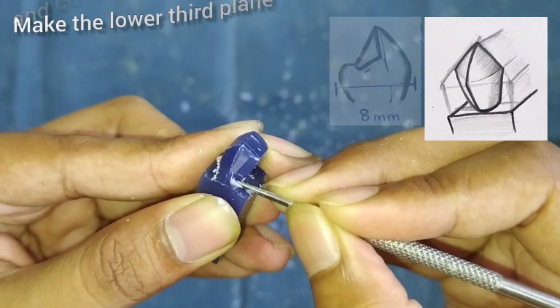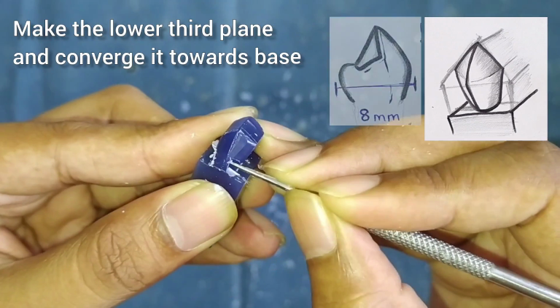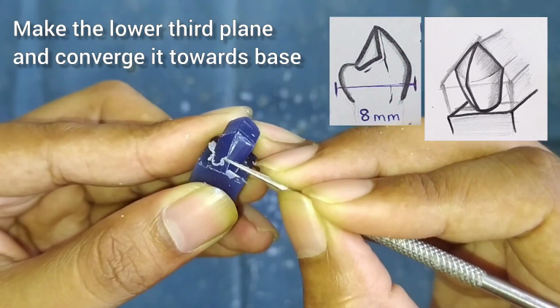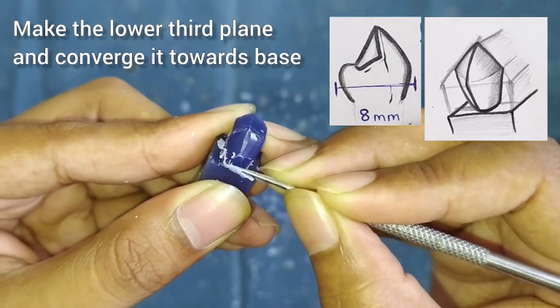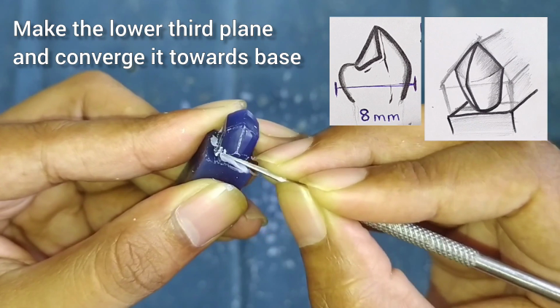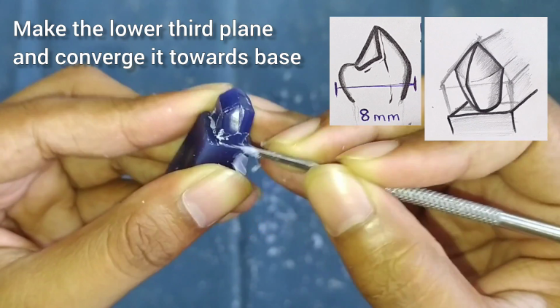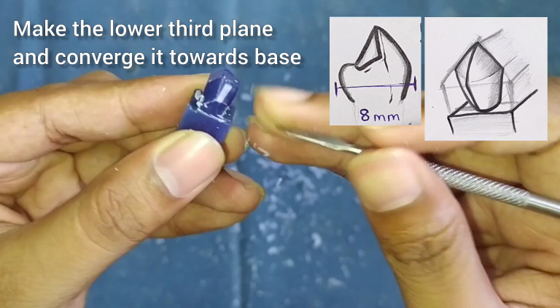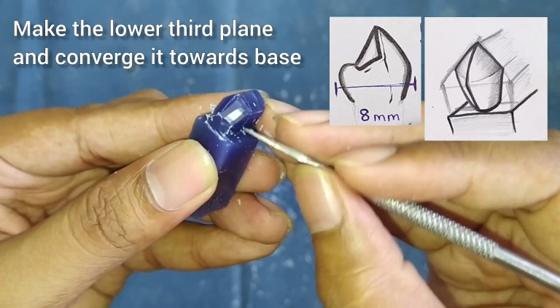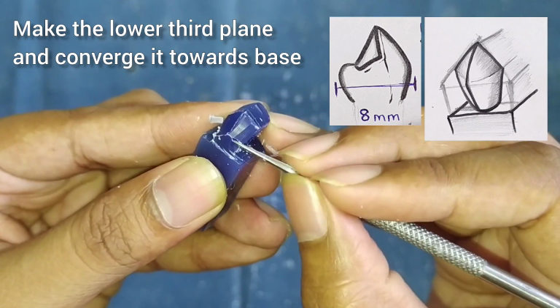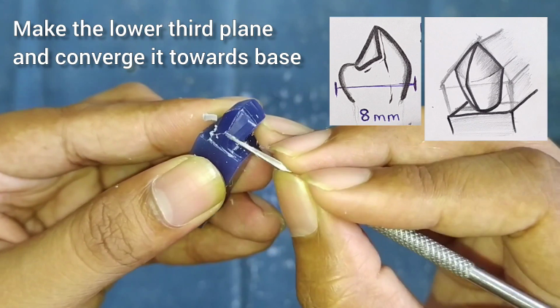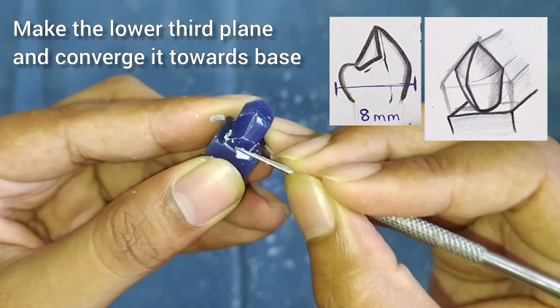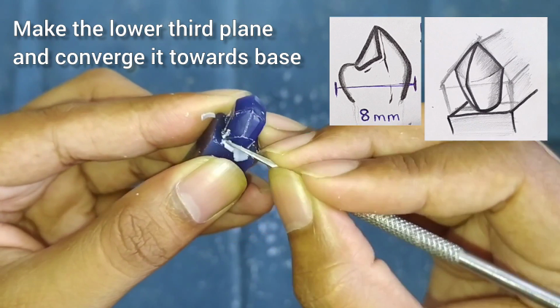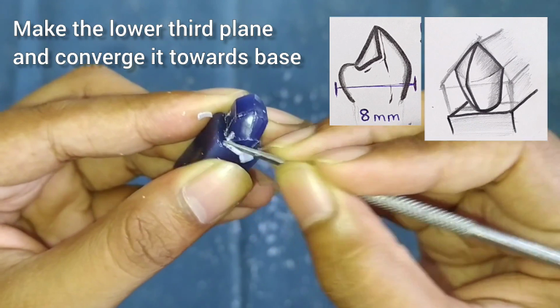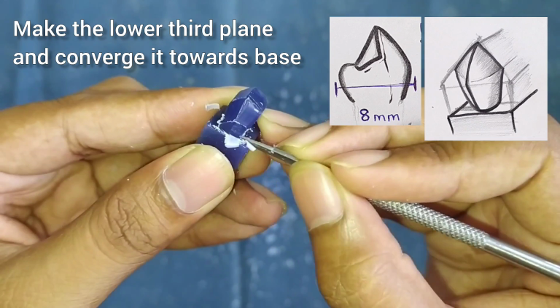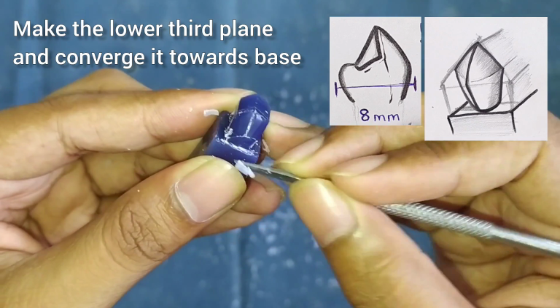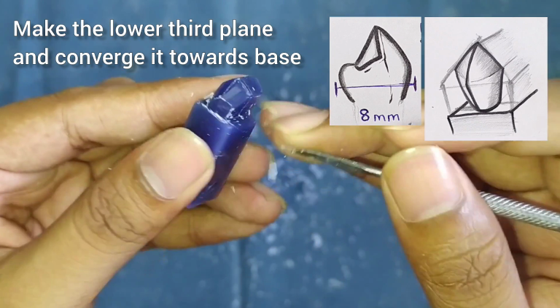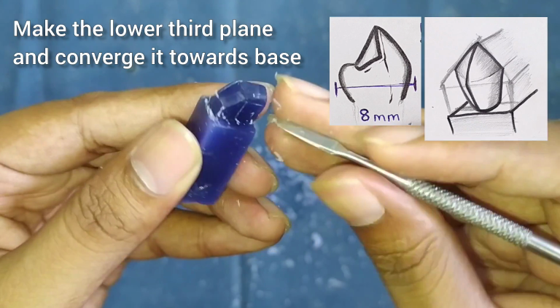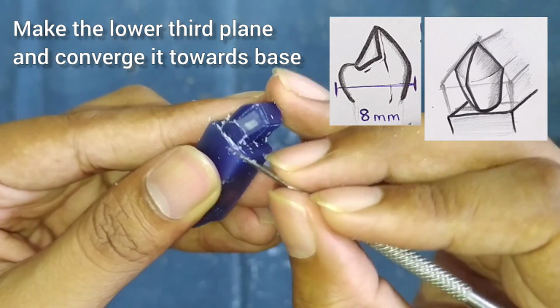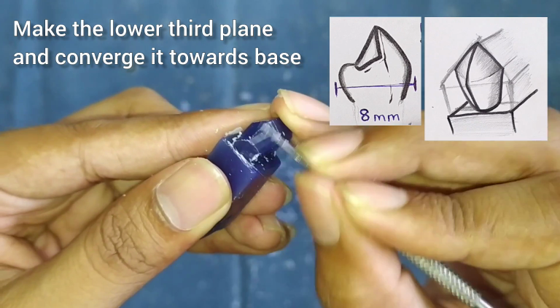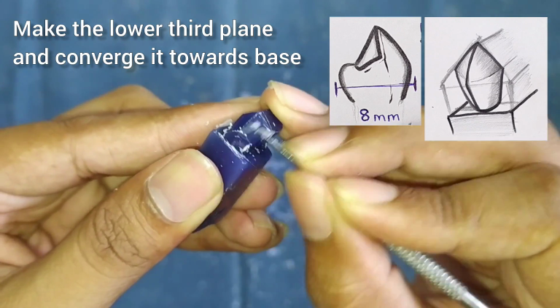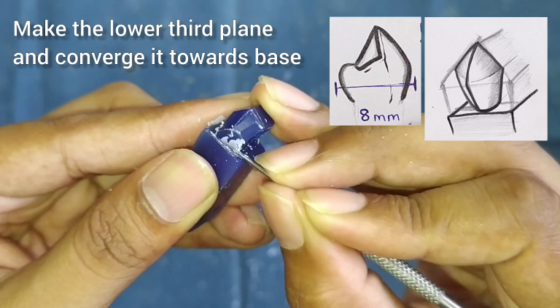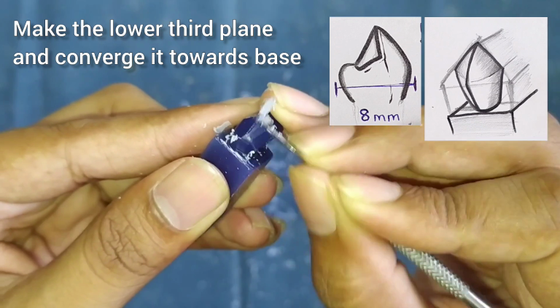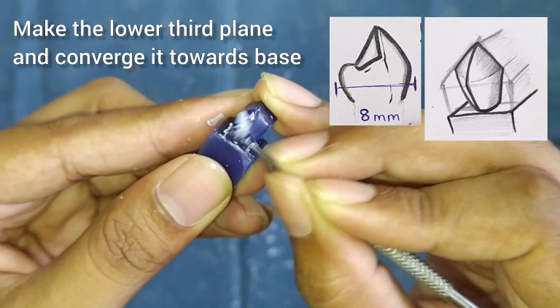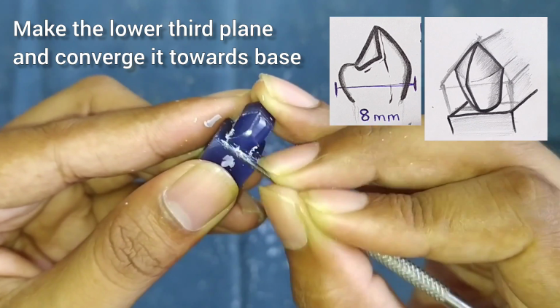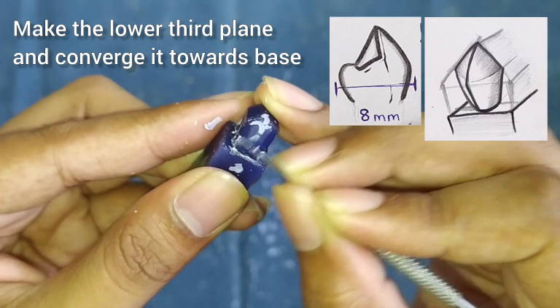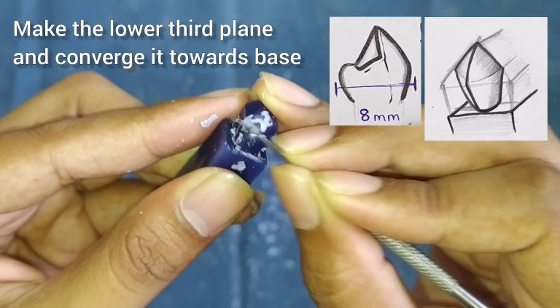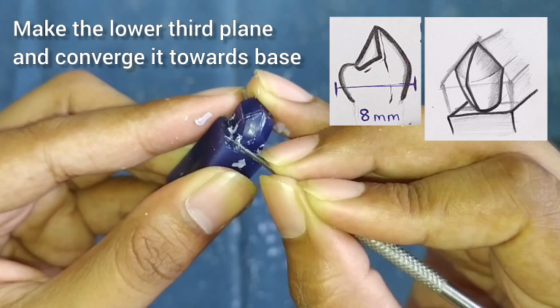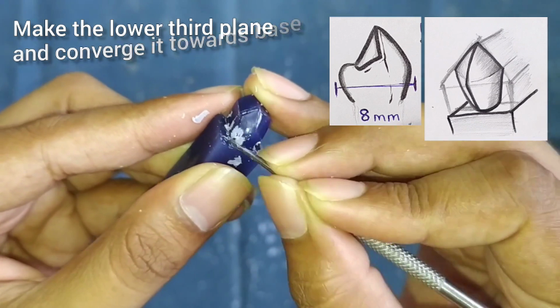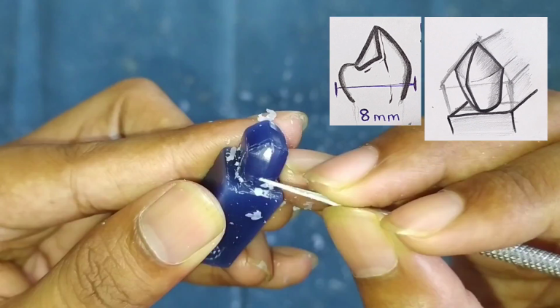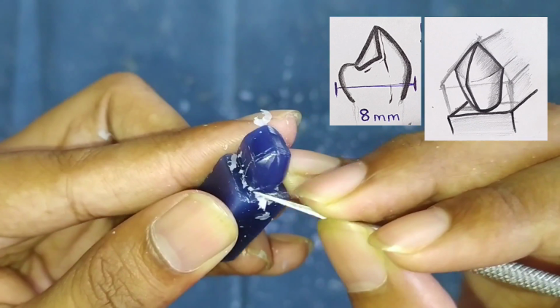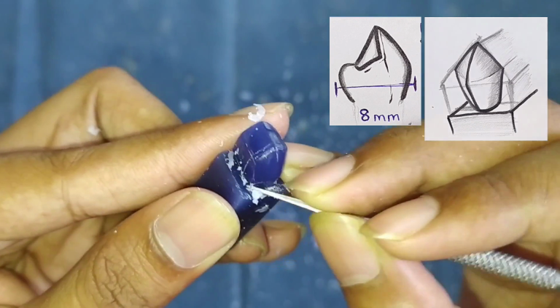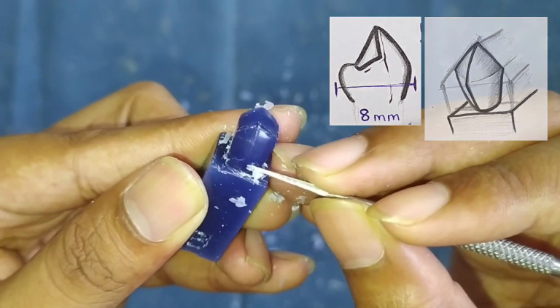After this we will remove the wax from the line we made earlier. Till the base it is converging, as you can see here in the figure. Make it in a similar way.